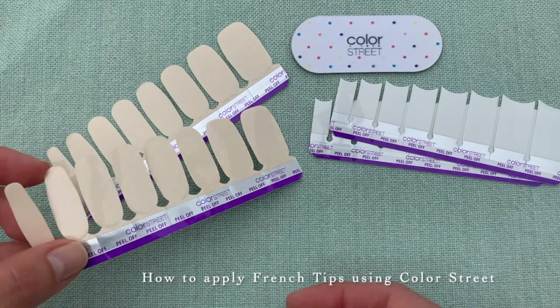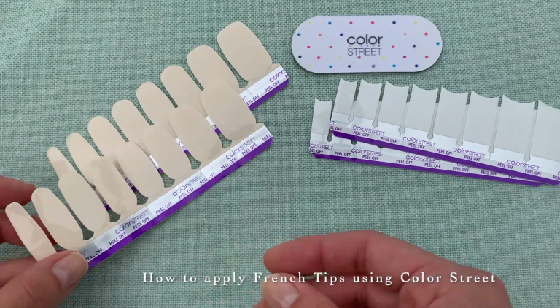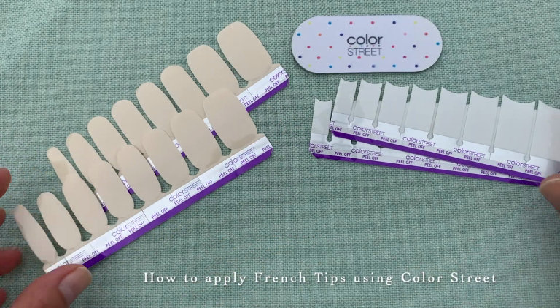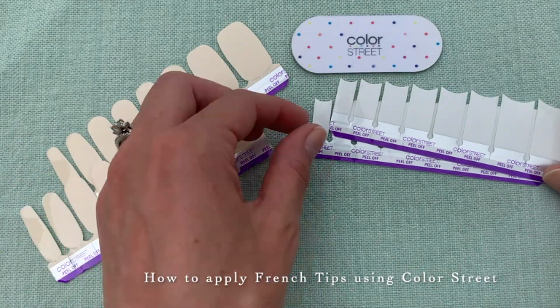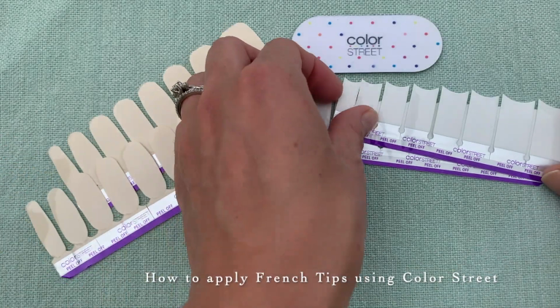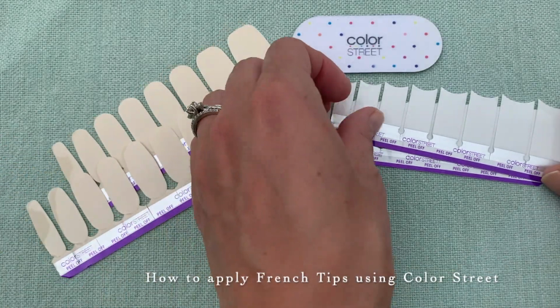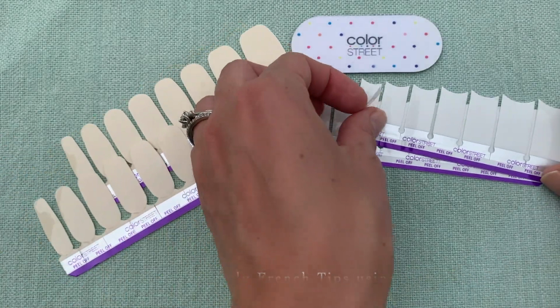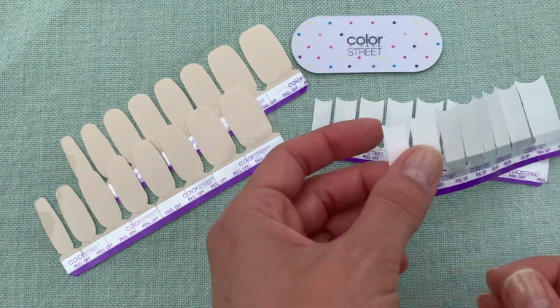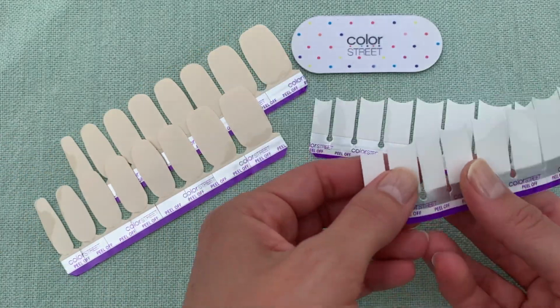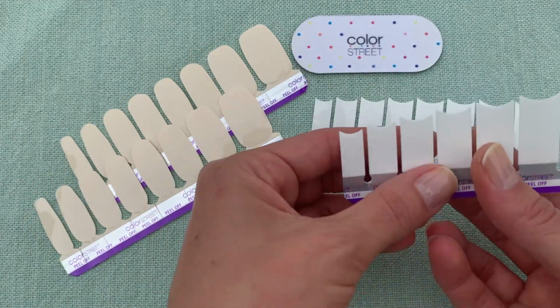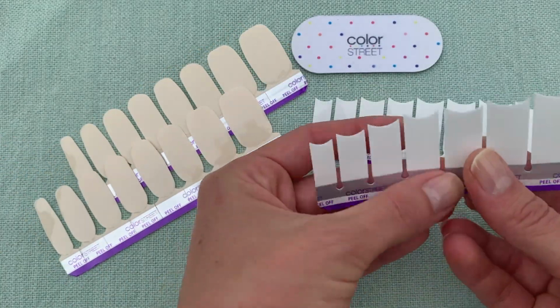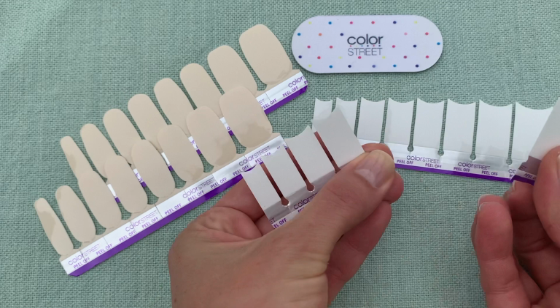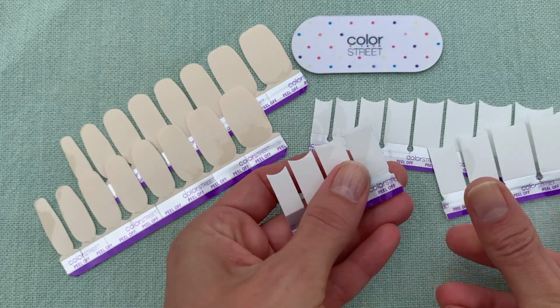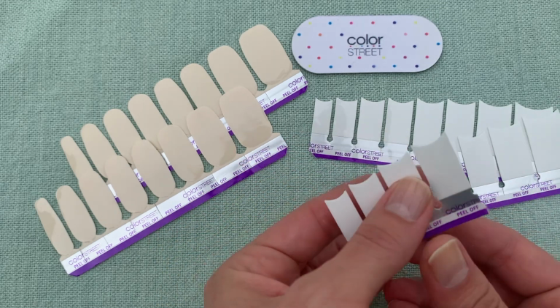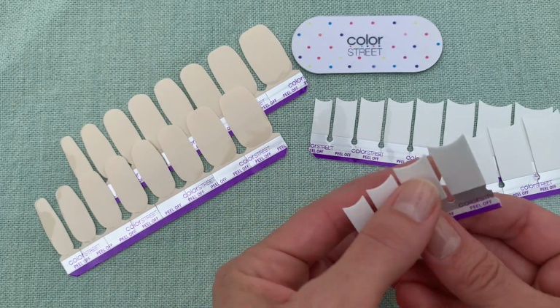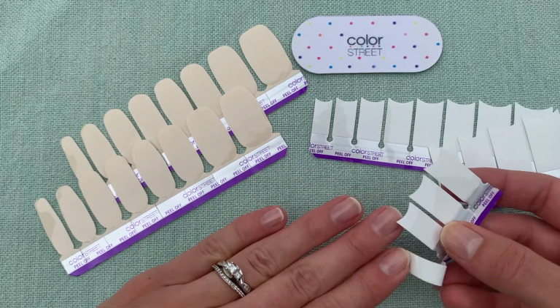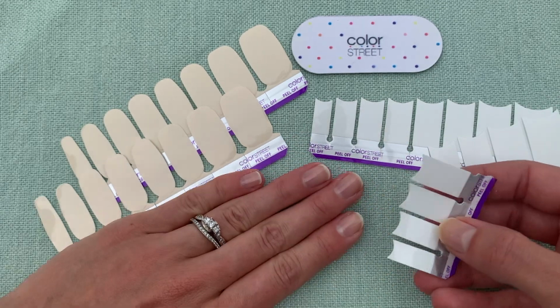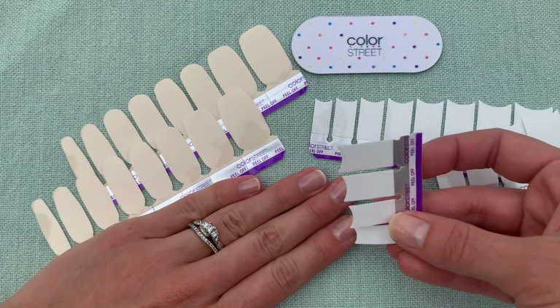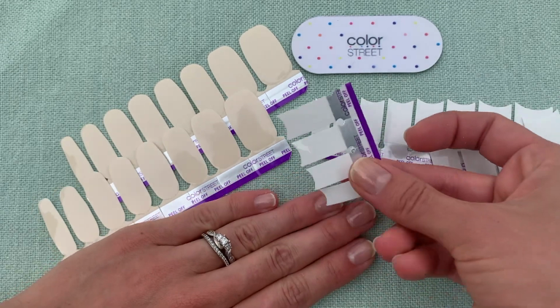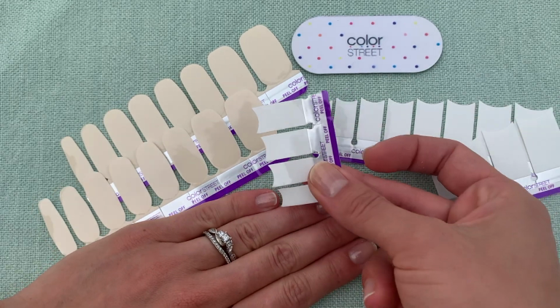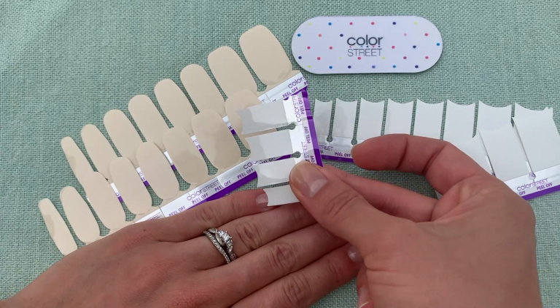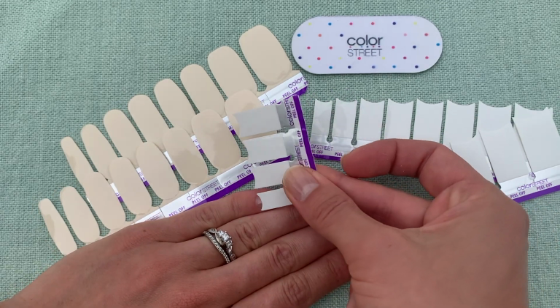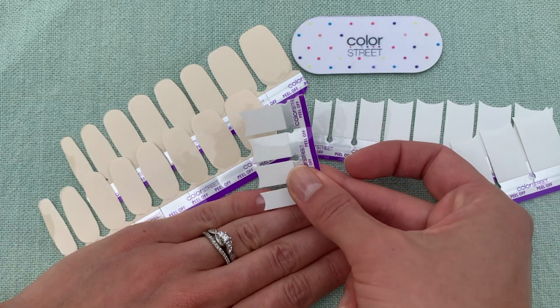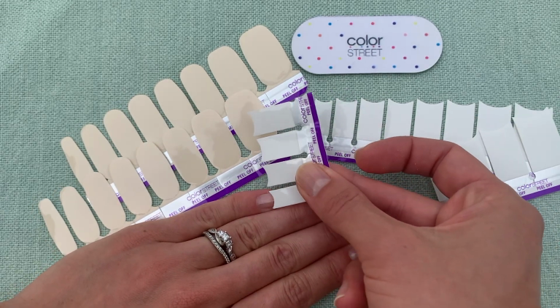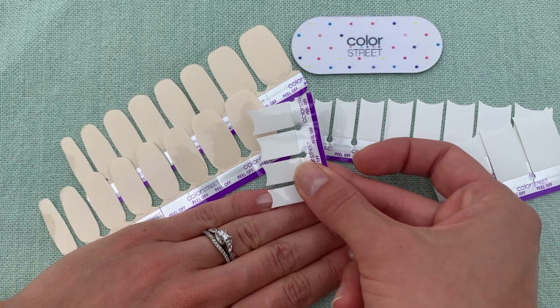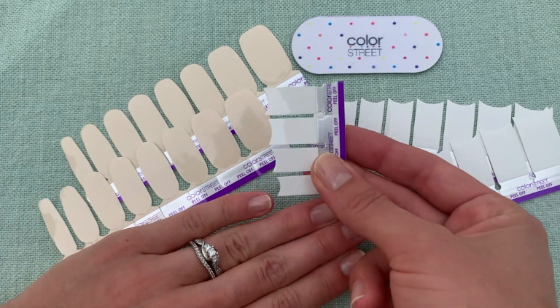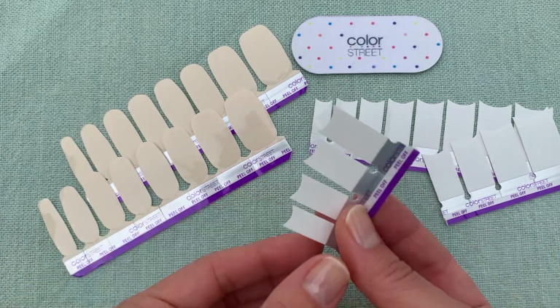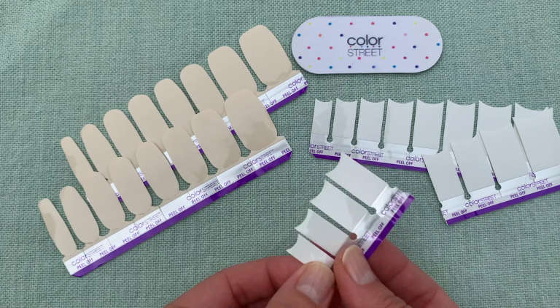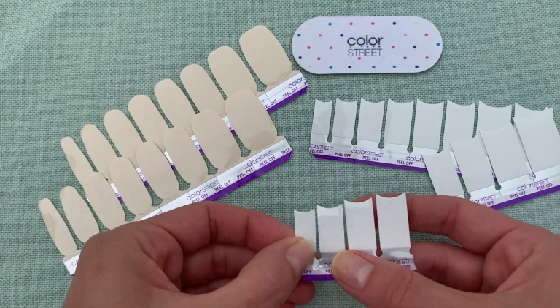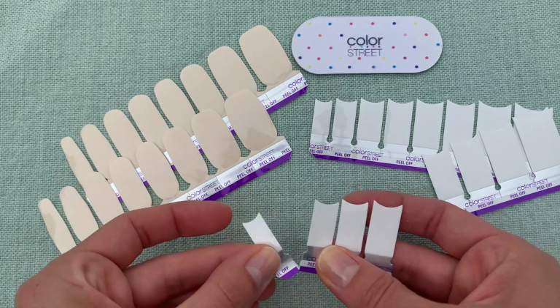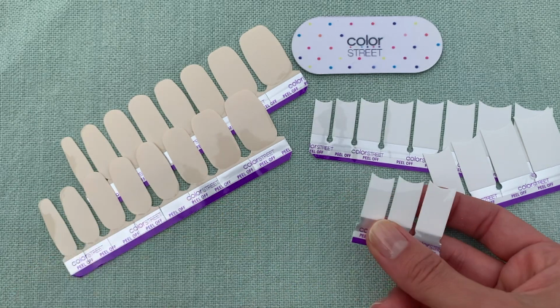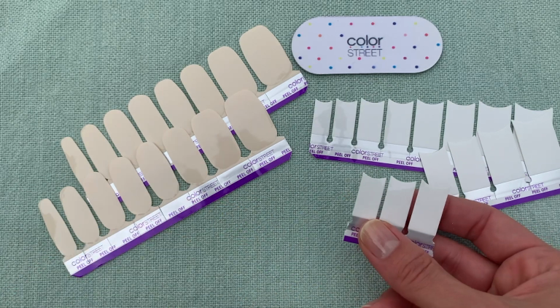Let's start by finding the right size strips. Do so by placing the white strip over the tip of your nail to make sure the edges are flush with both sides of your nail.